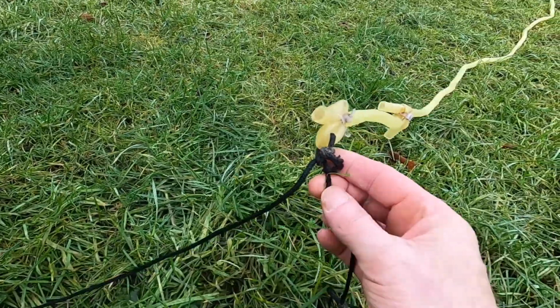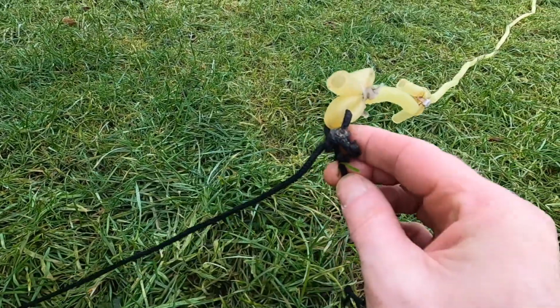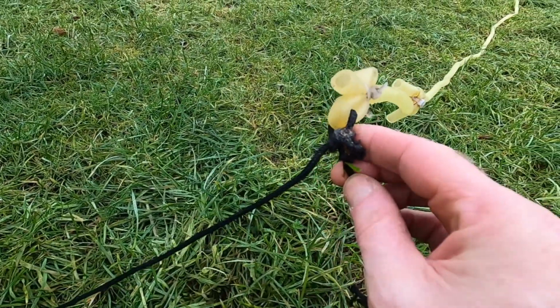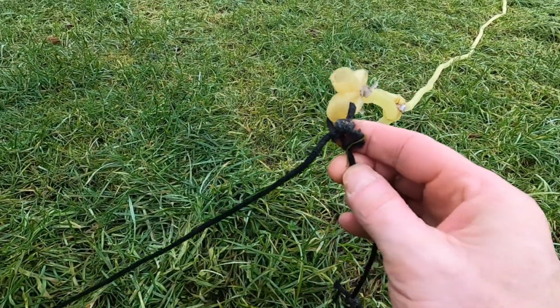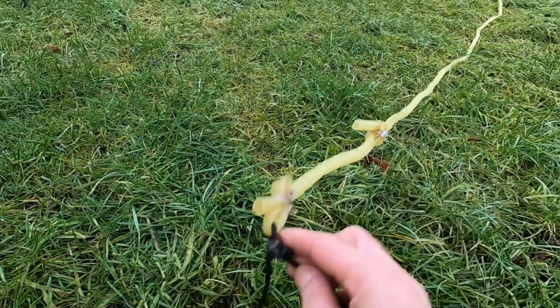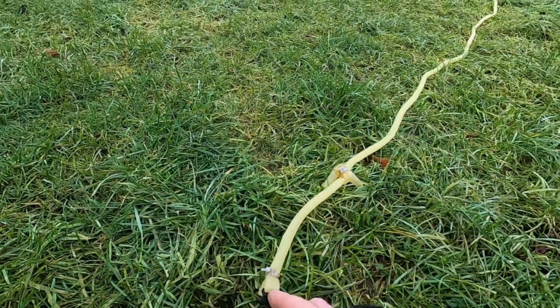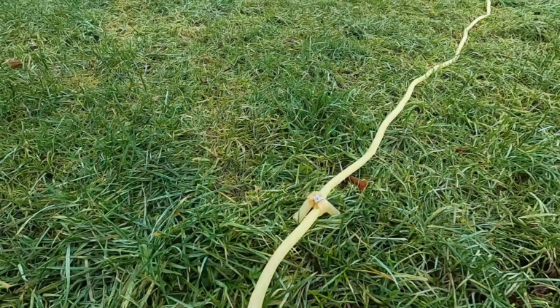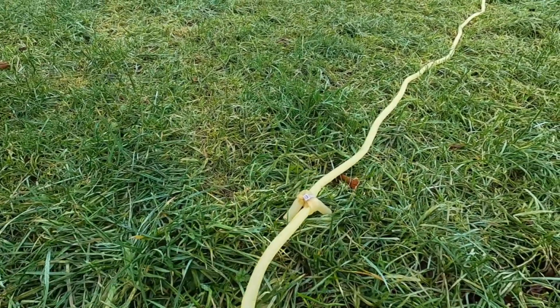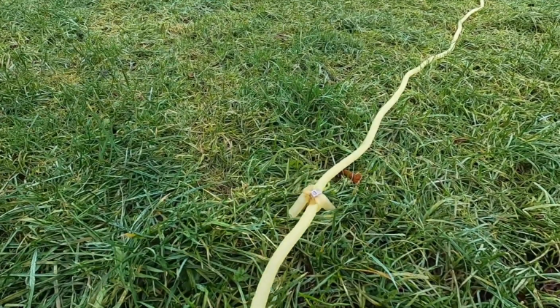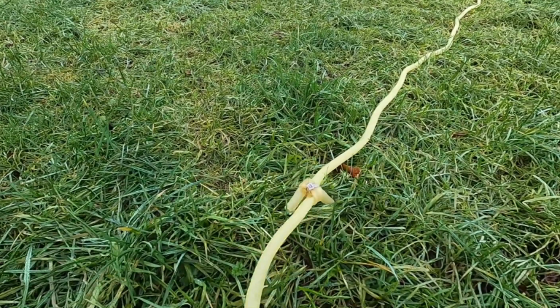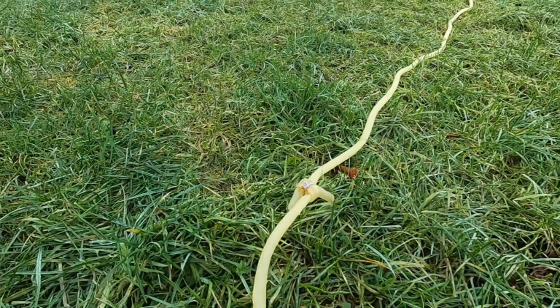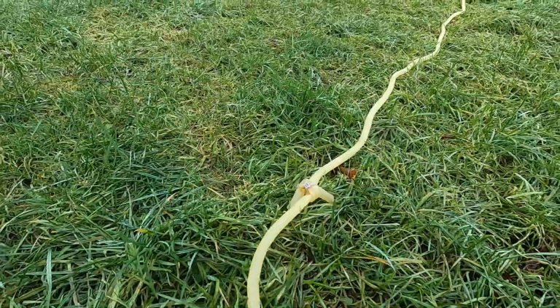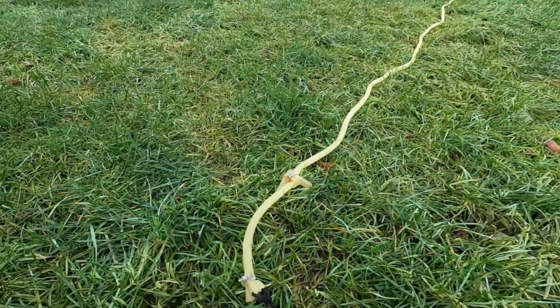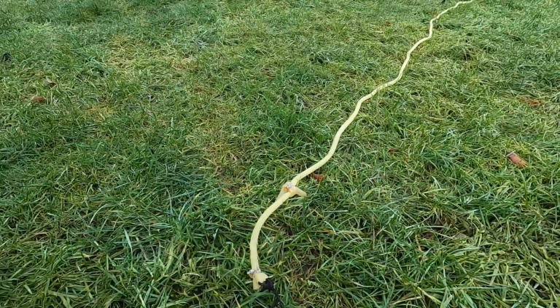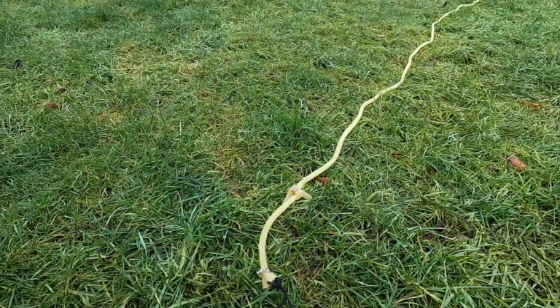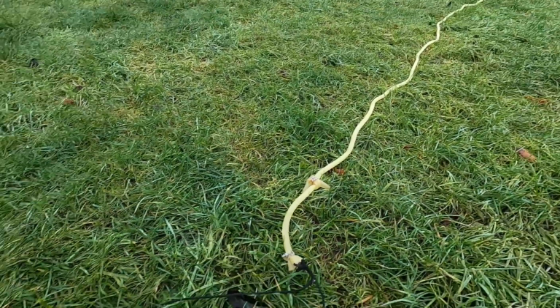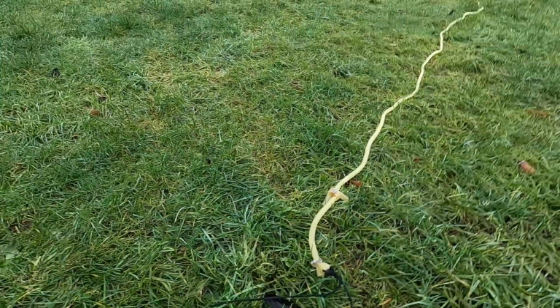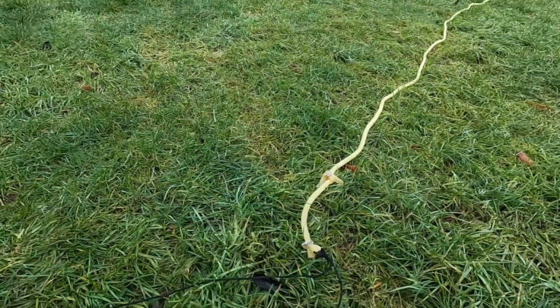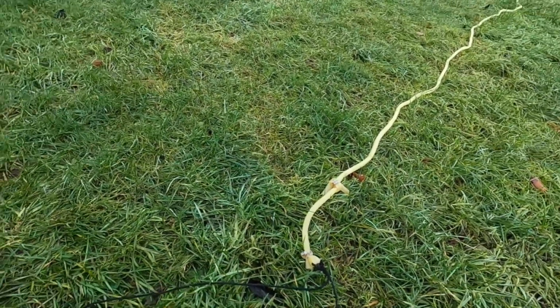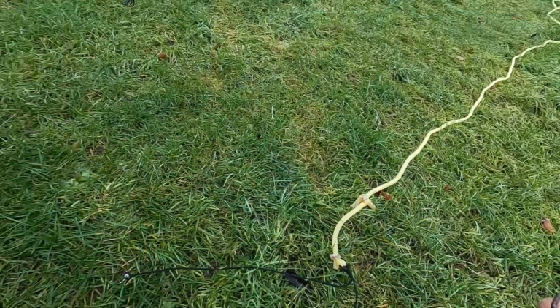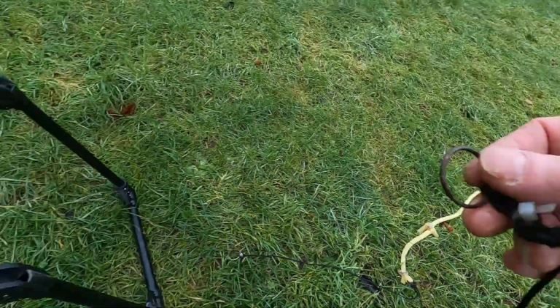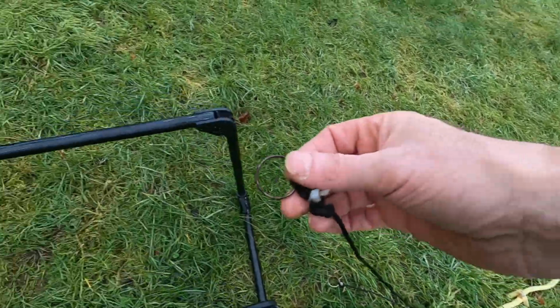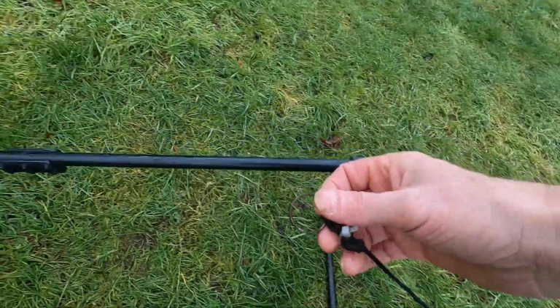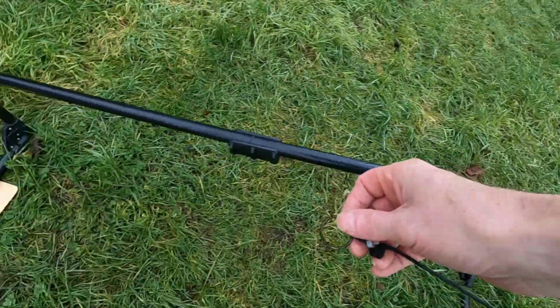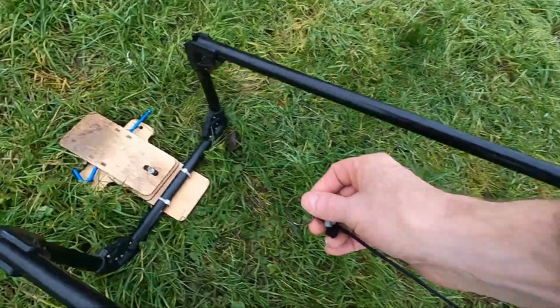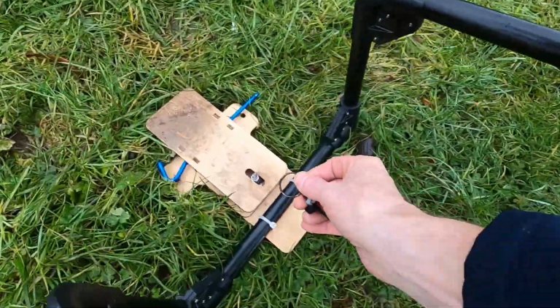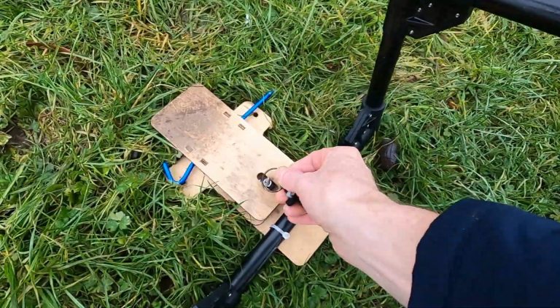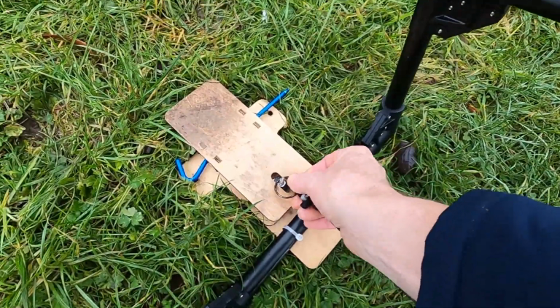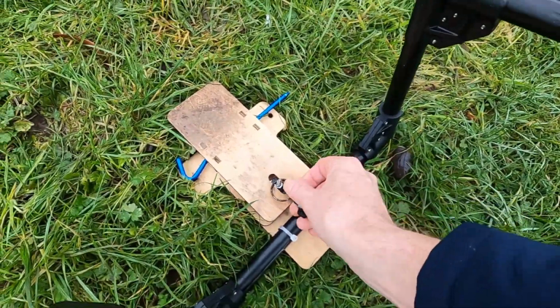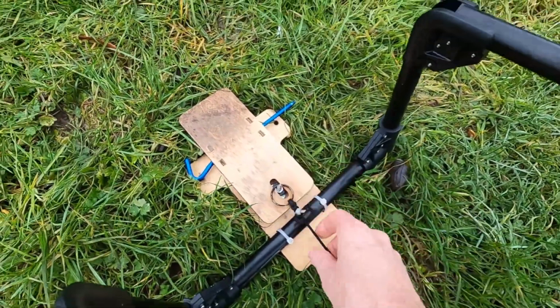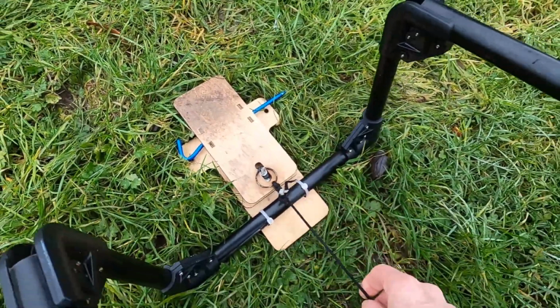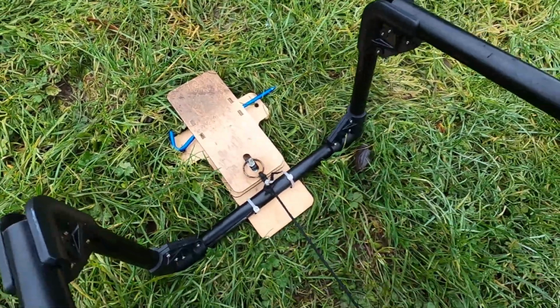I've actually chopped it up with a propeller. And the cord just snapped here, just wear and tear. So what I normally do is take the long ring and attach it on there.